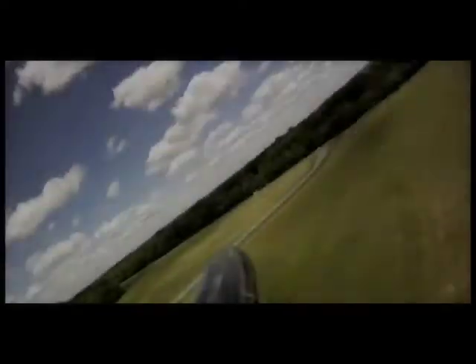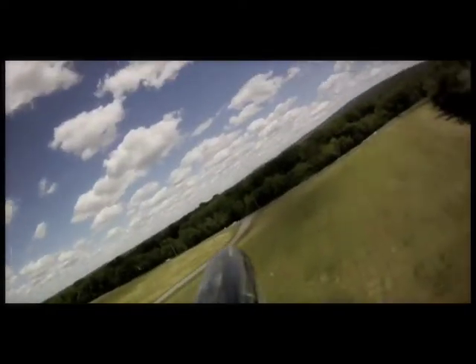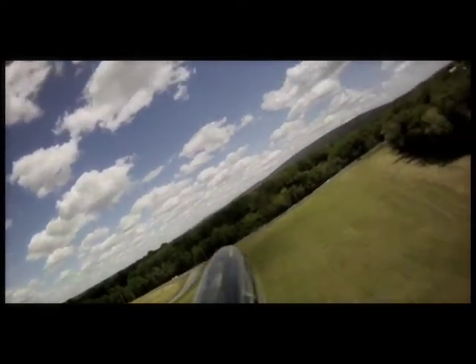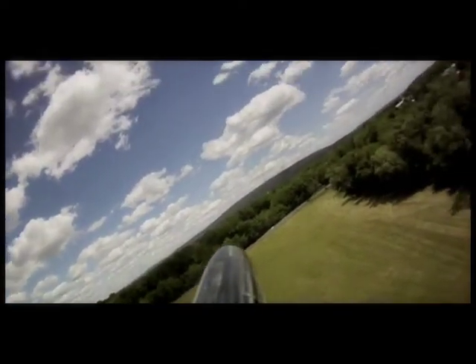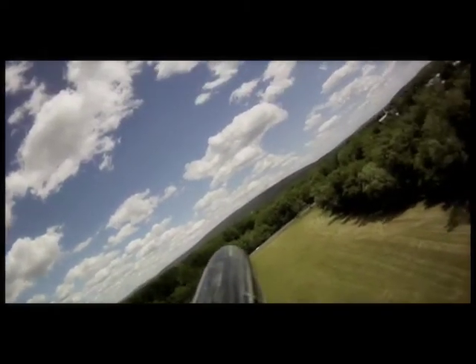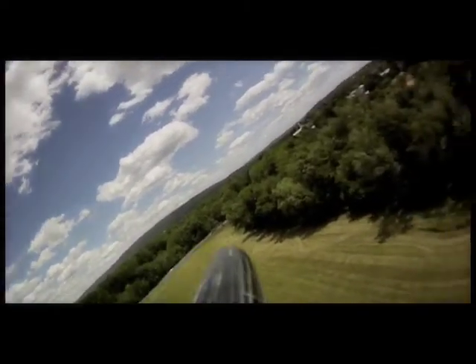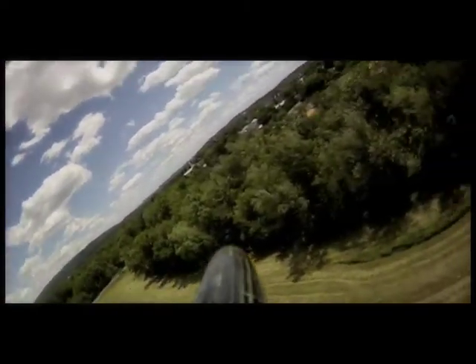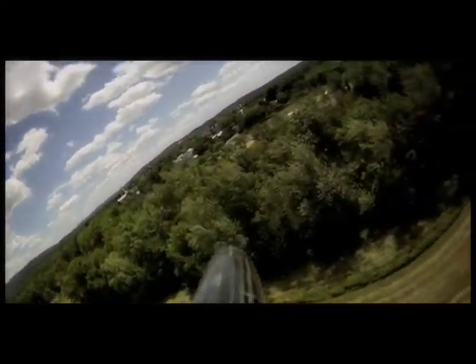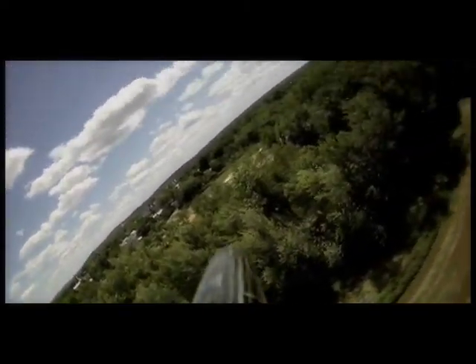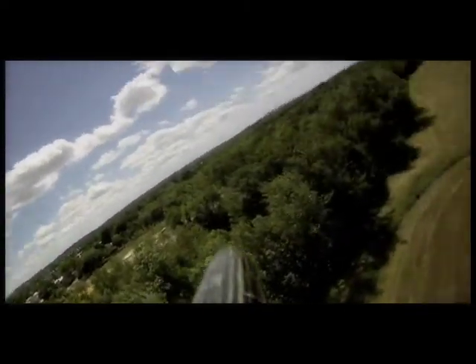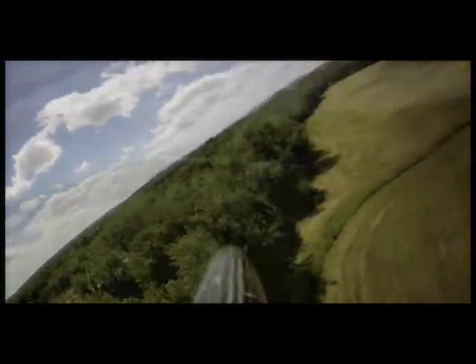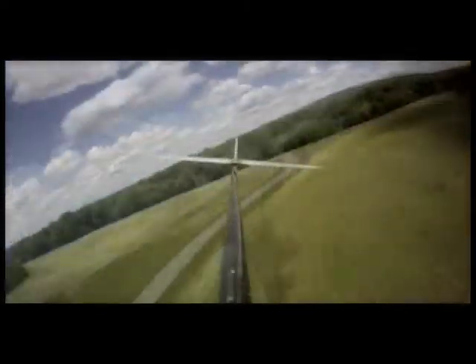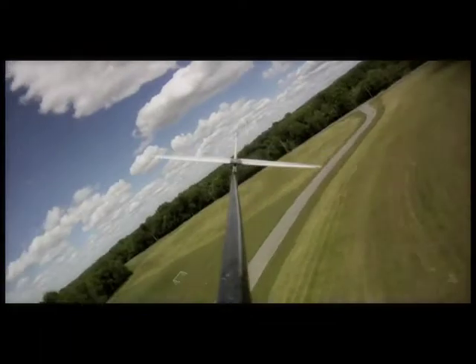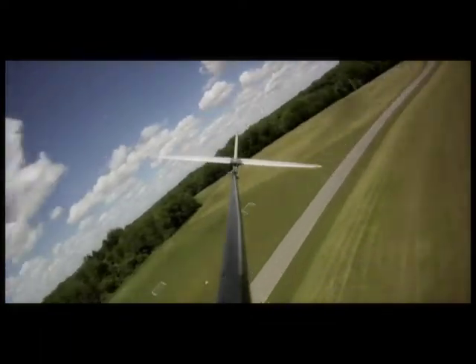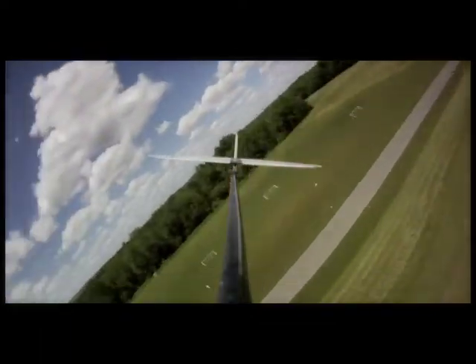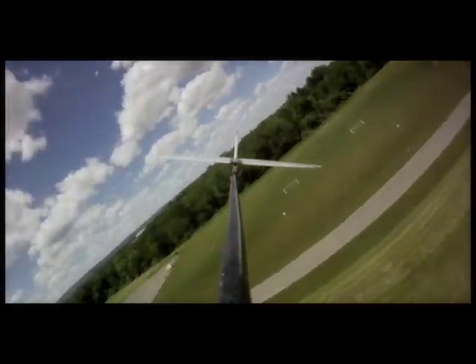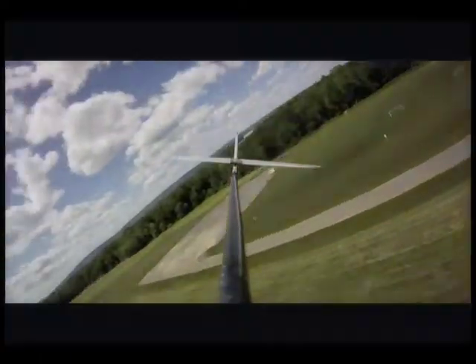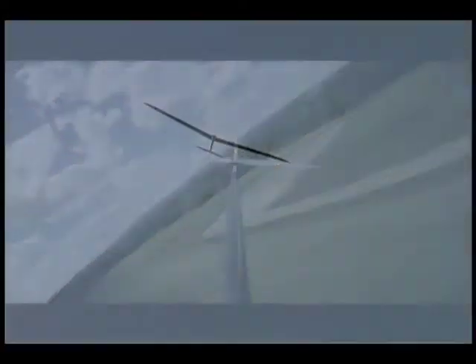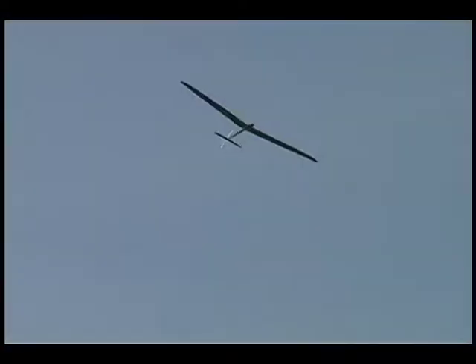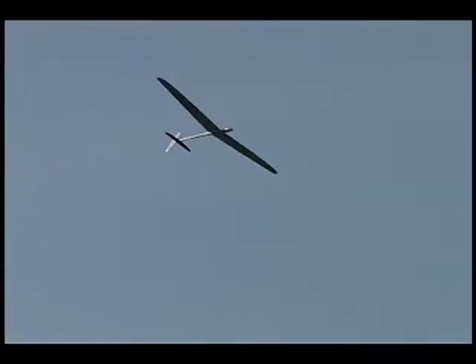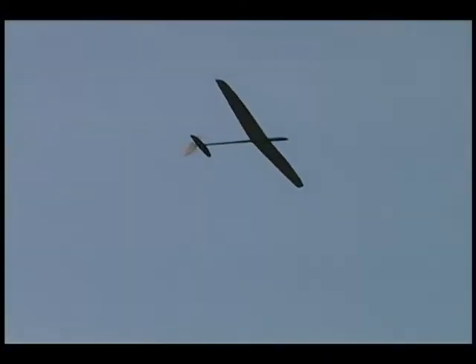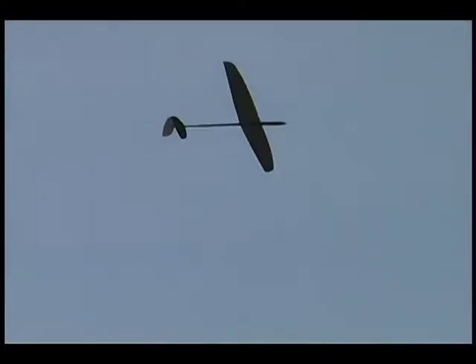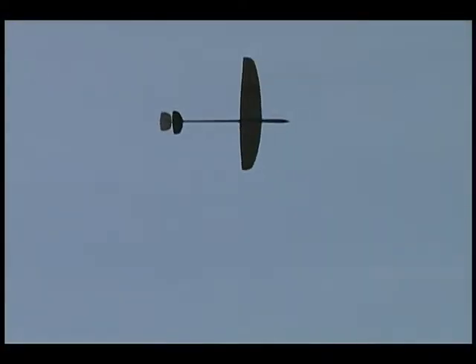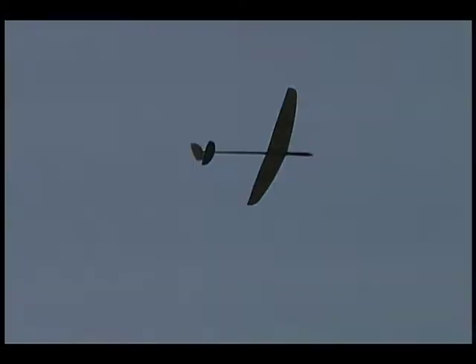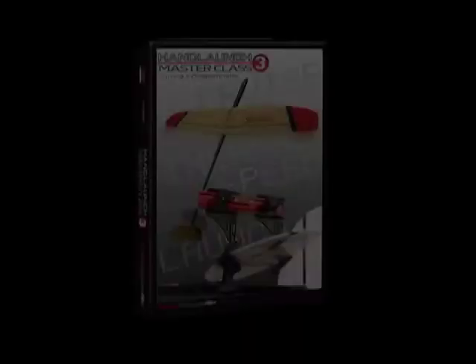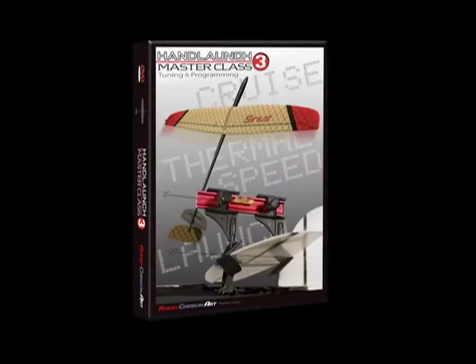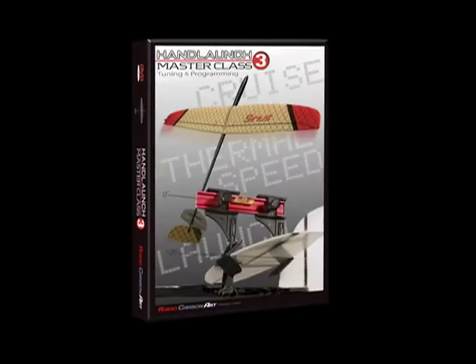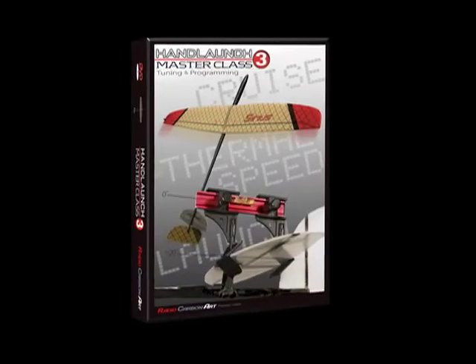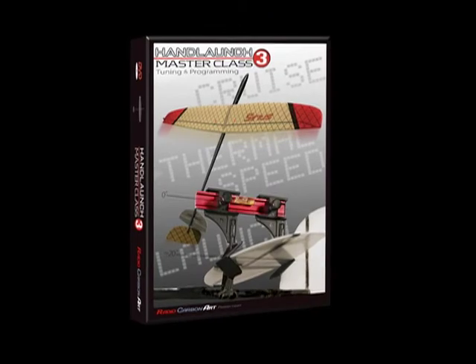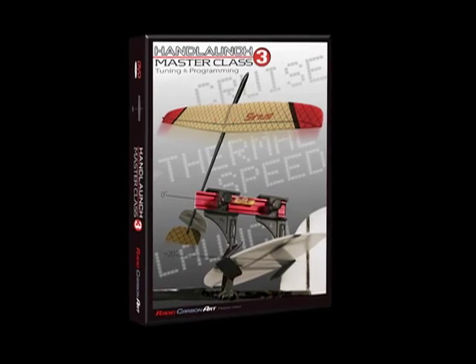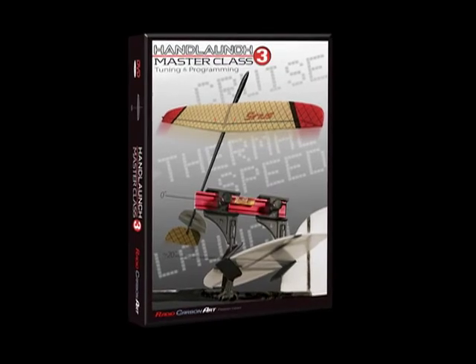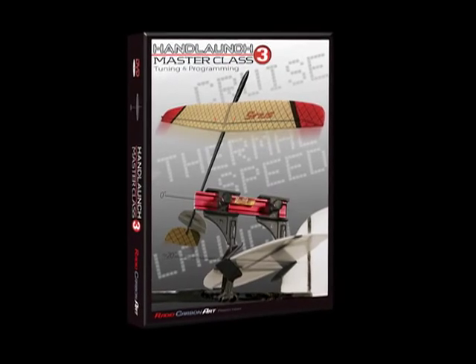Getting your hand launch glider to fly itself smoothly, yet still have it be sensitive enough to tell you when it's in lift or sink, is critical in achieving thermal performance. The new Hand Launch Masterclass 3 training DVD